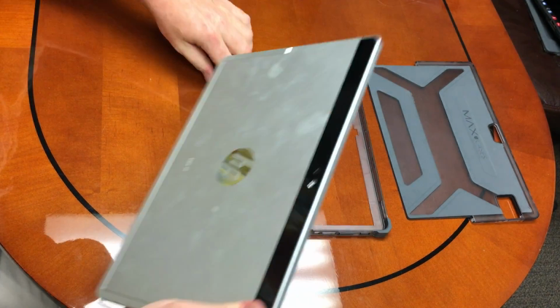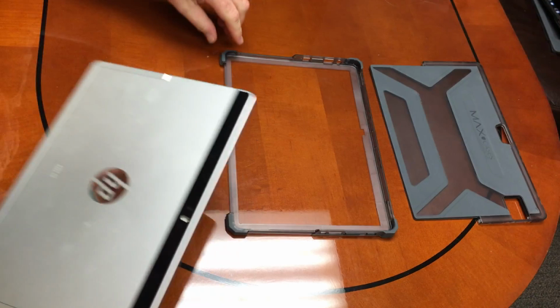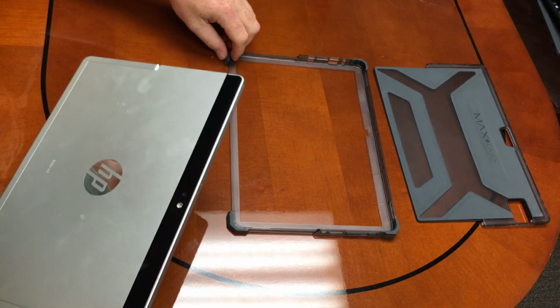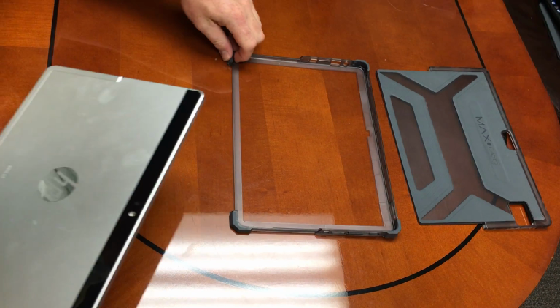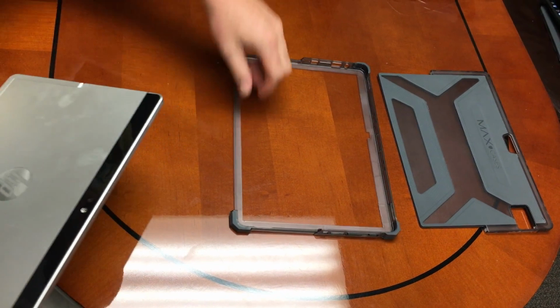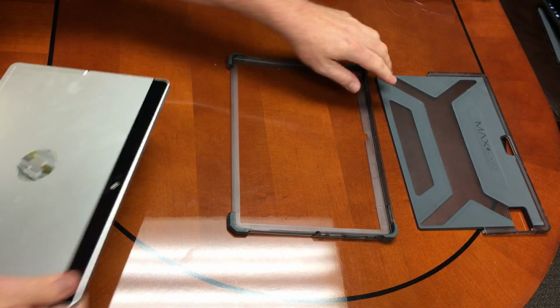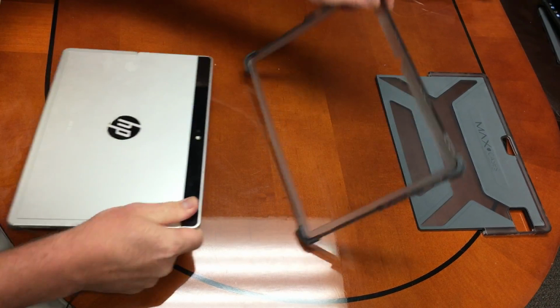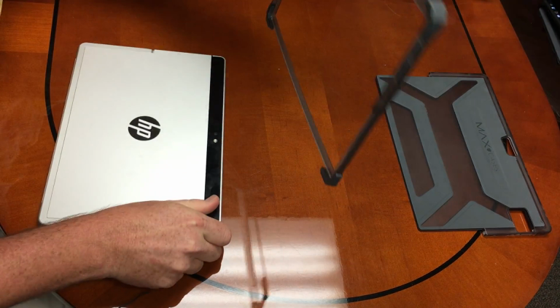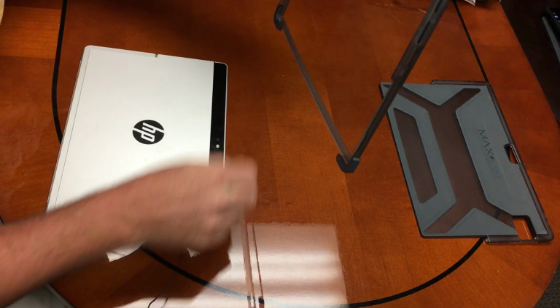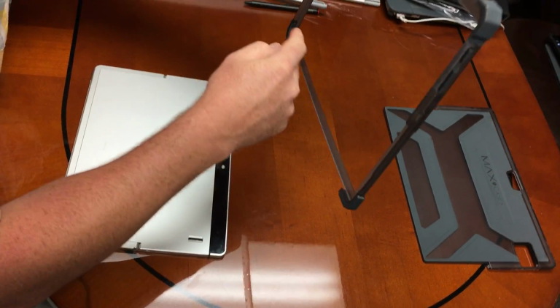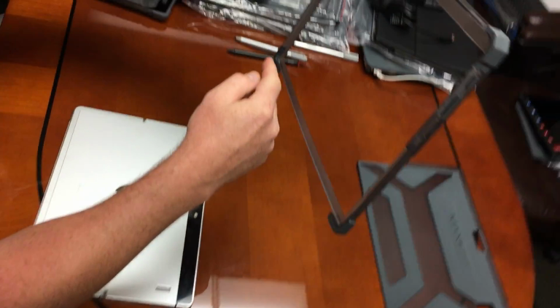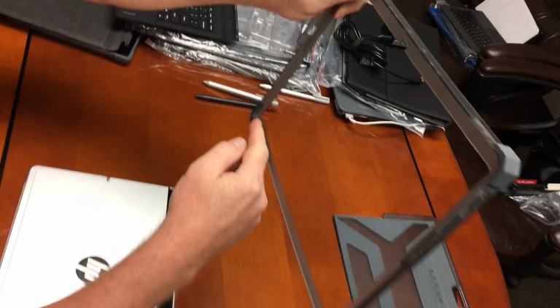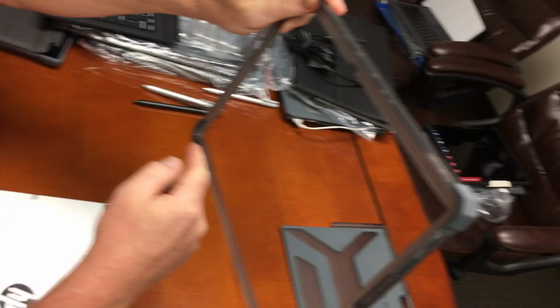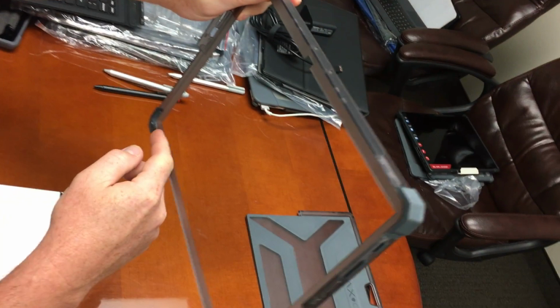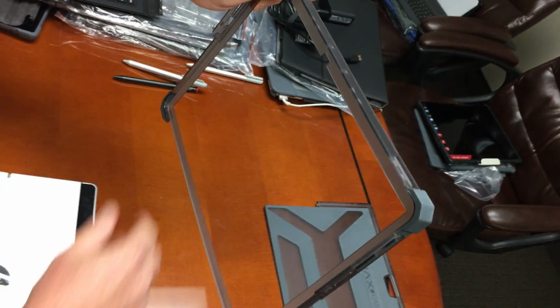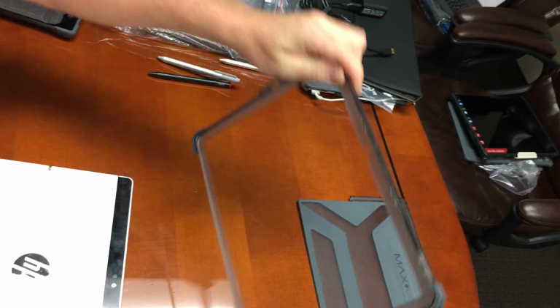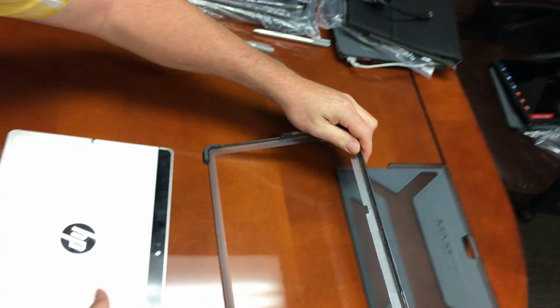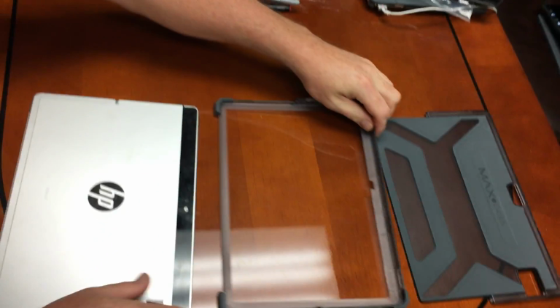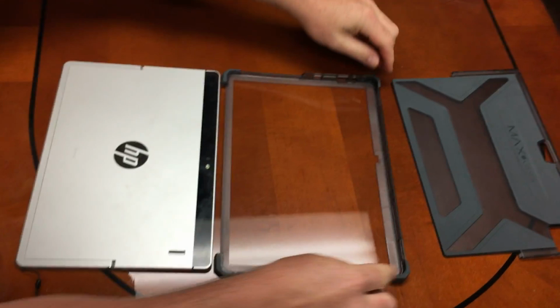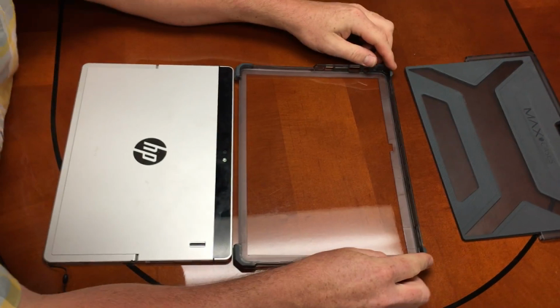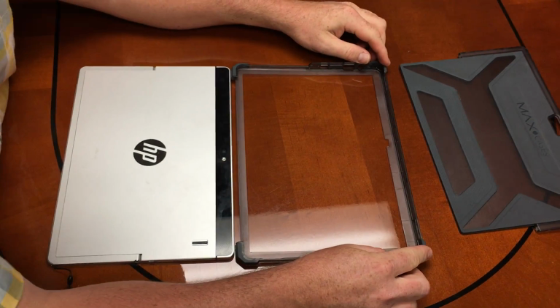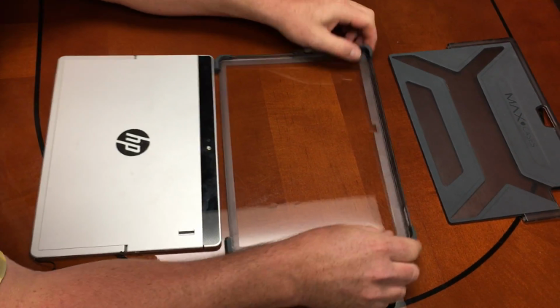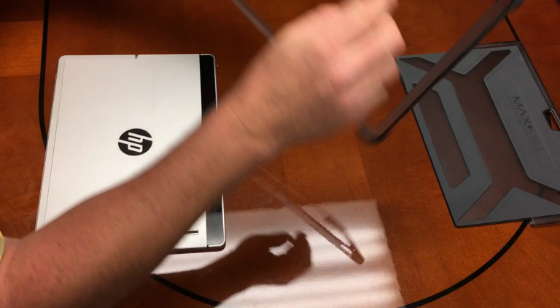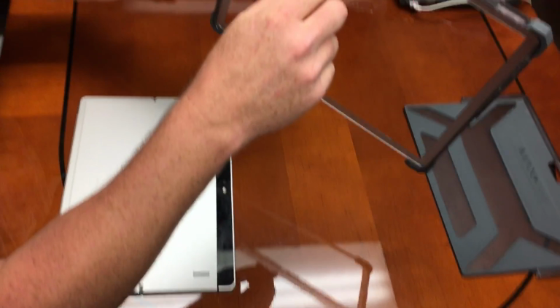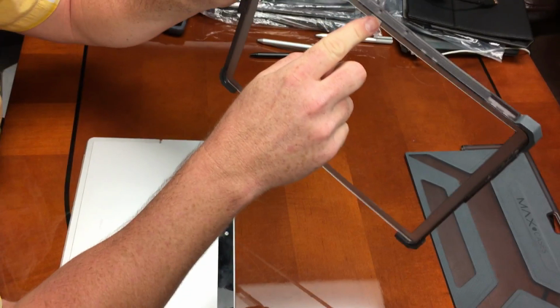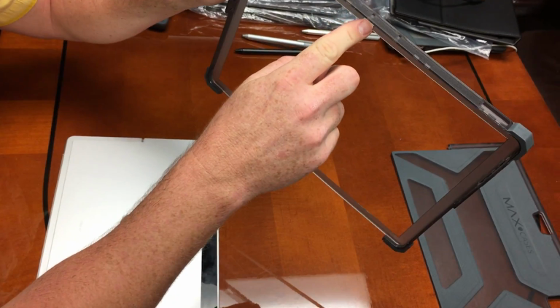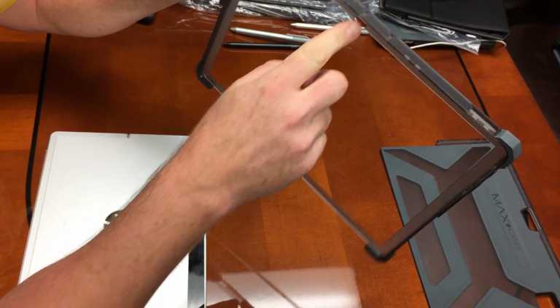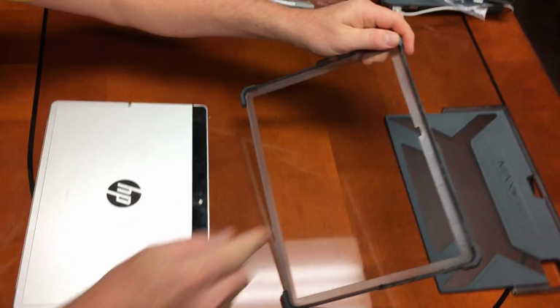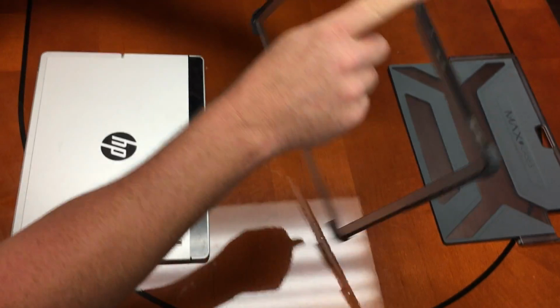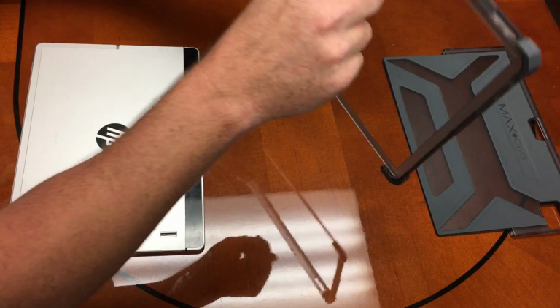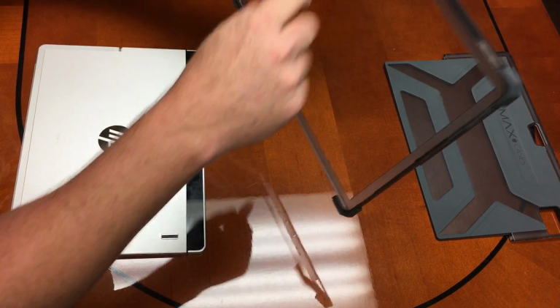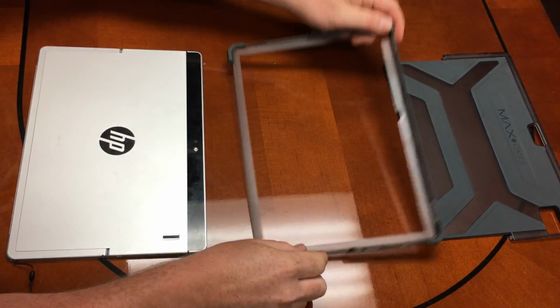We're going to take the bottom piece, which you will notice has a decline right here, and the top piece is thicker. You'll notice there's a camera hole cut up here, so we know the difference between the top and the bottom.